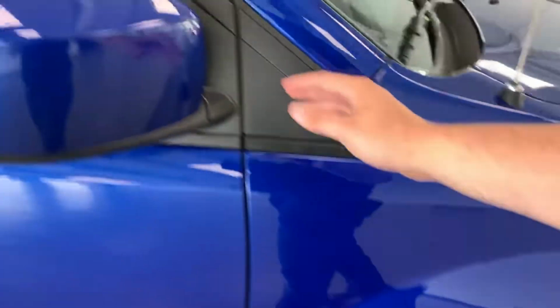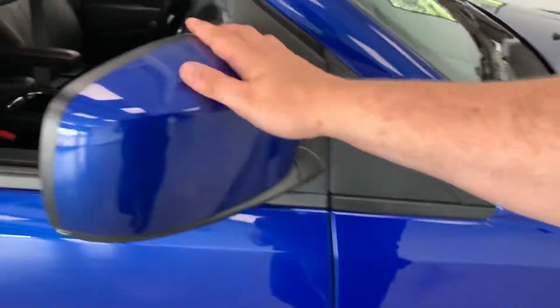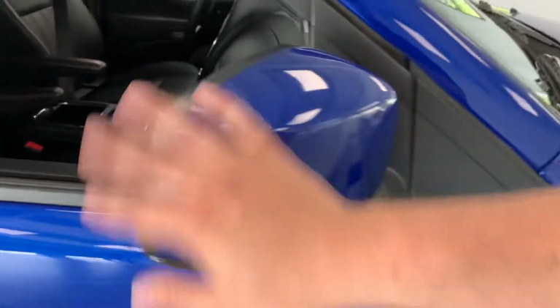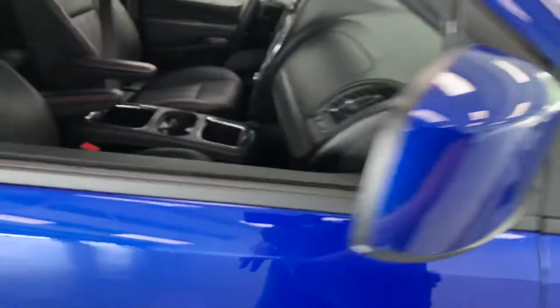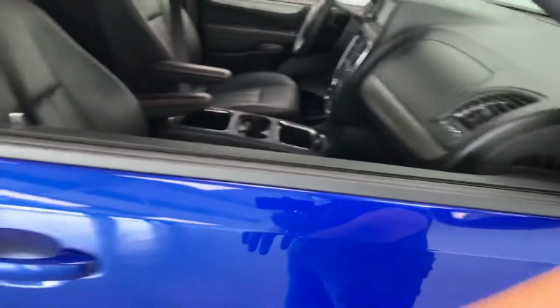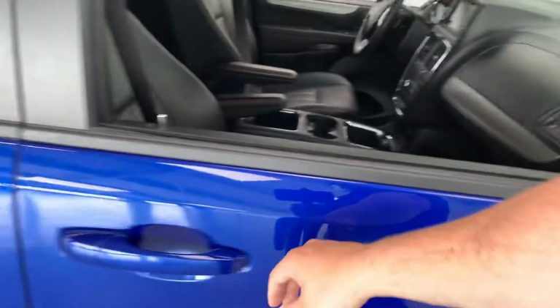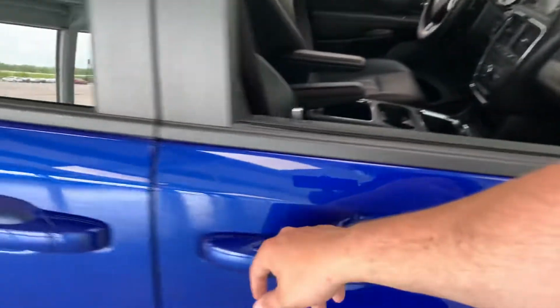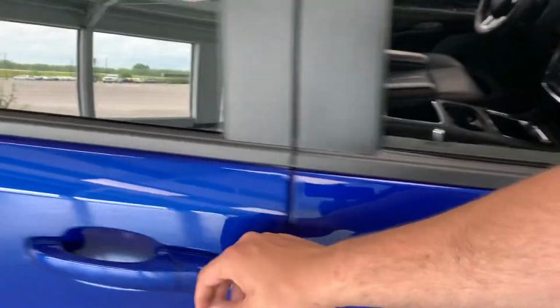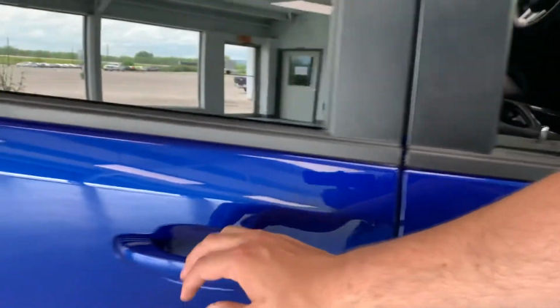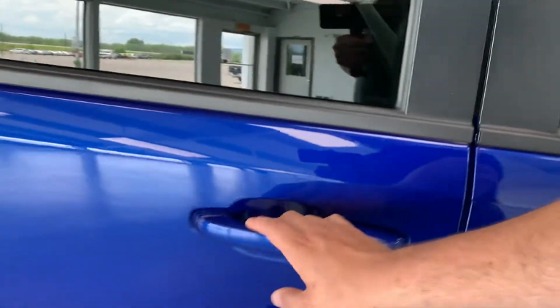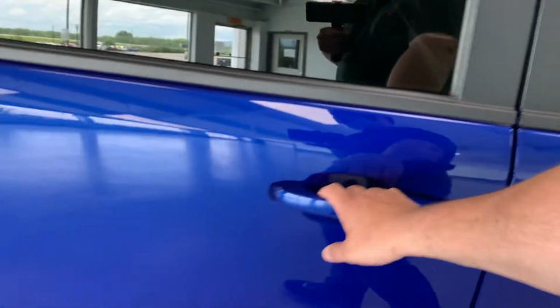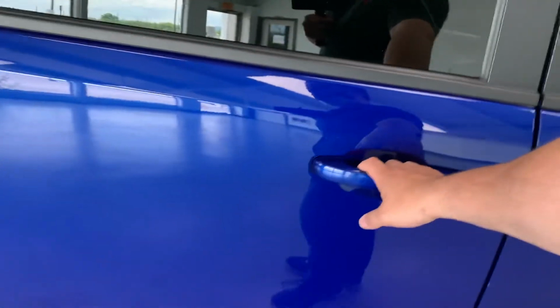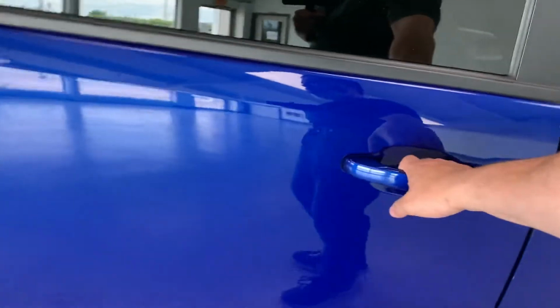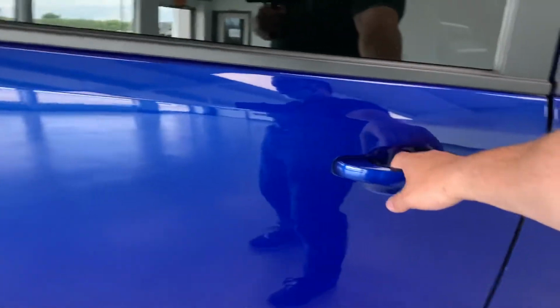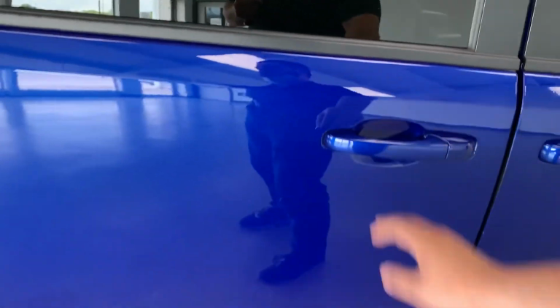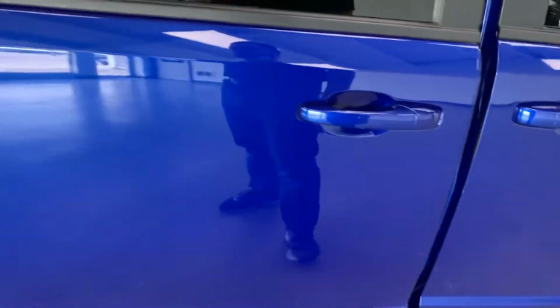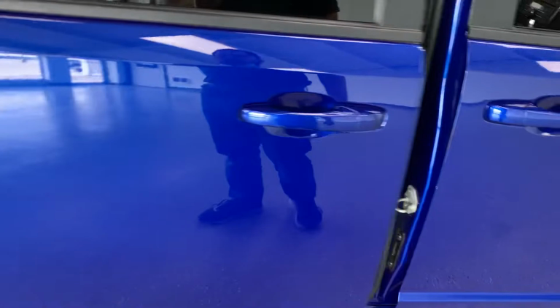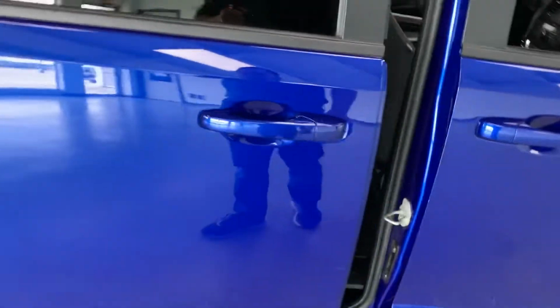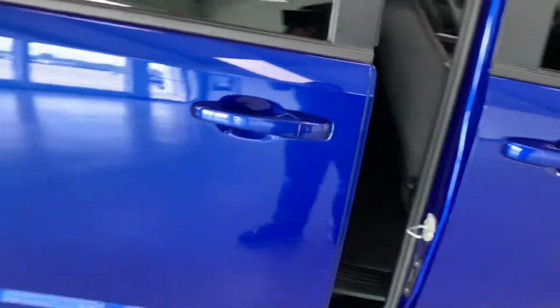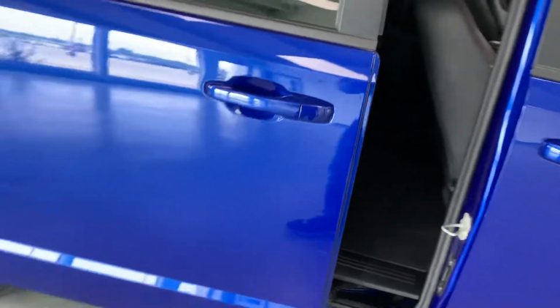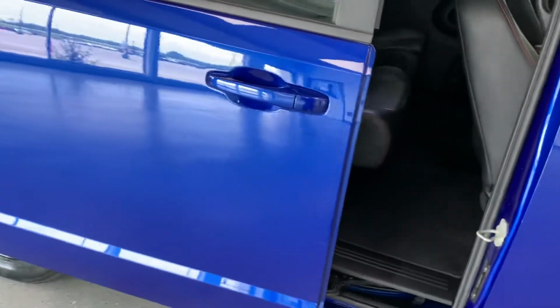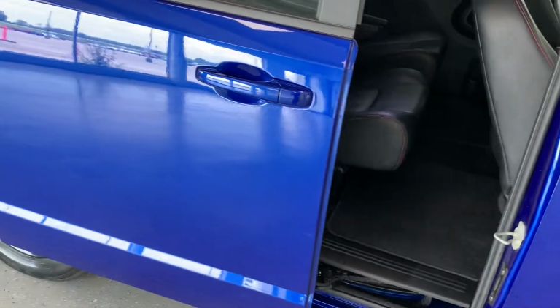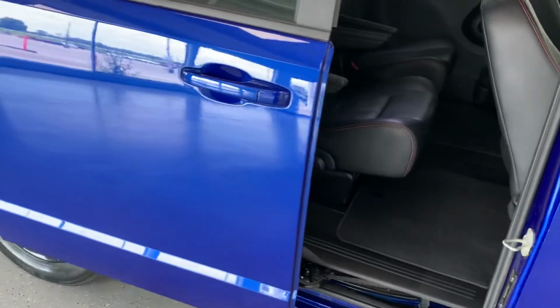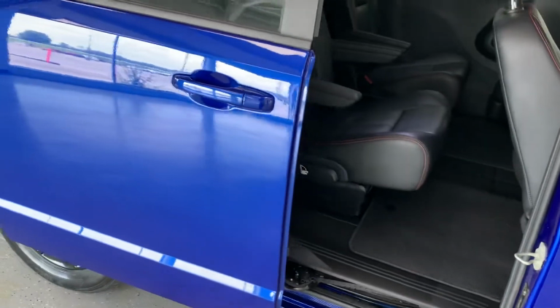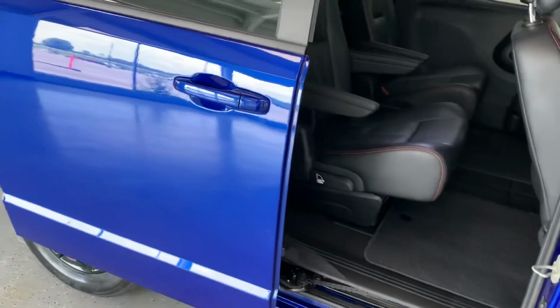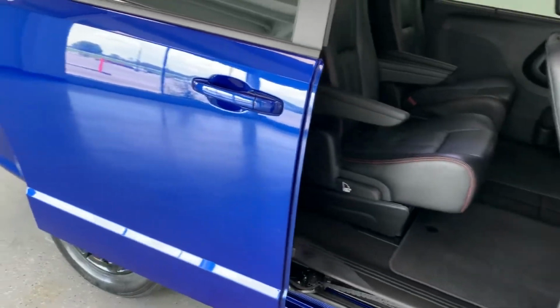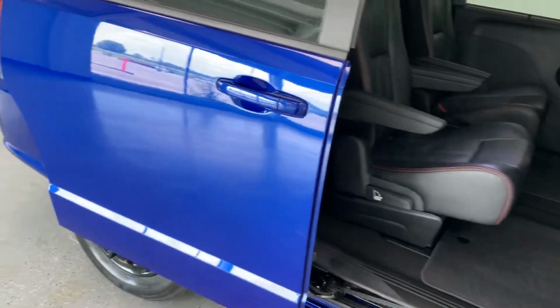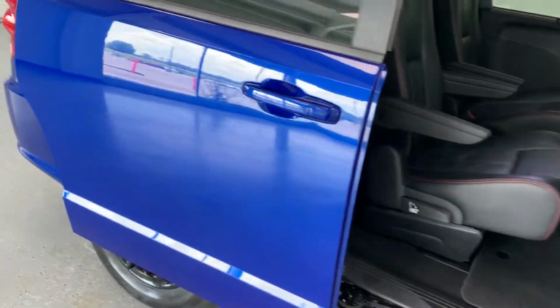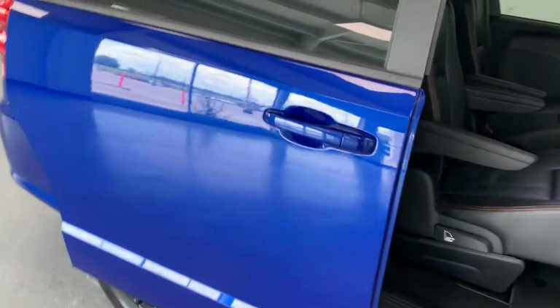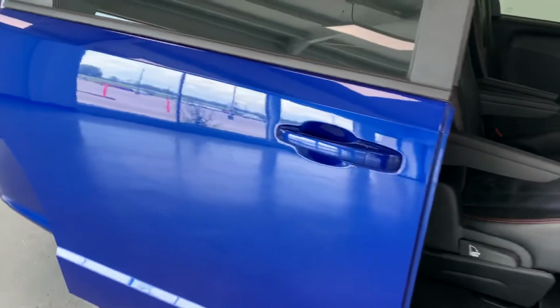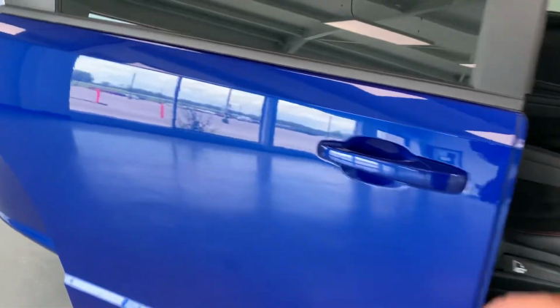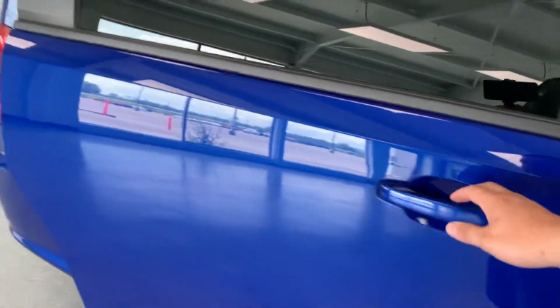Body colored mirror caps as well as door handles. These are full power doors — the whole van does have both power doors and a power hatch.